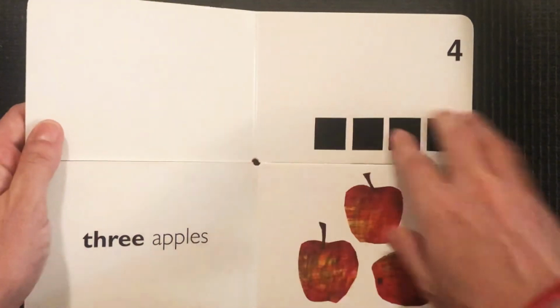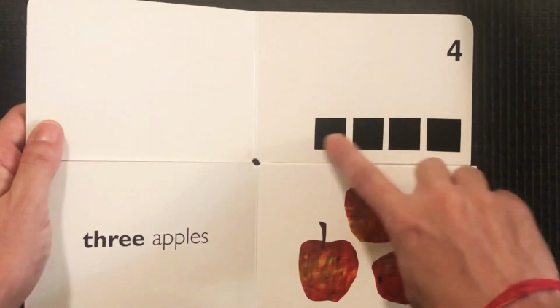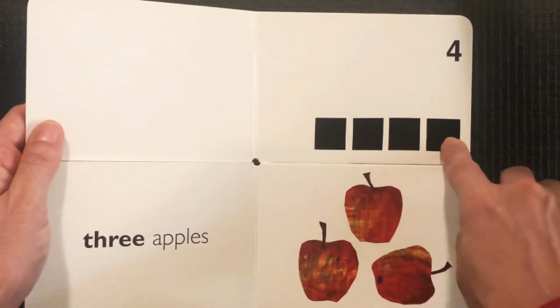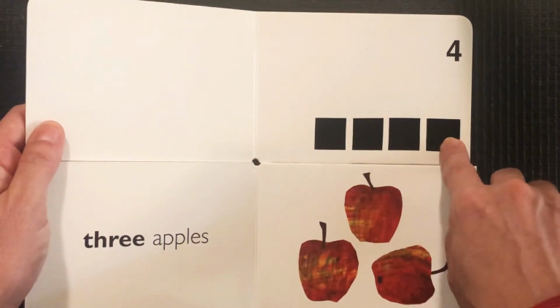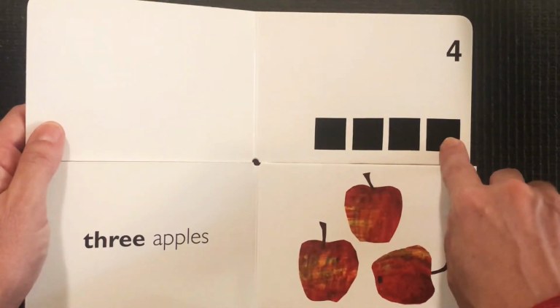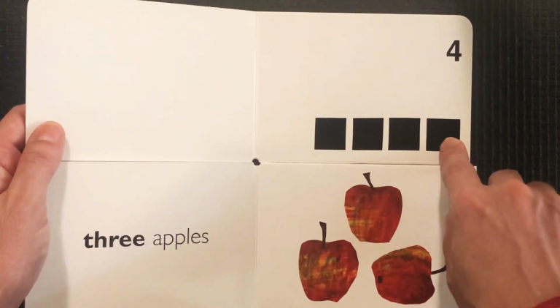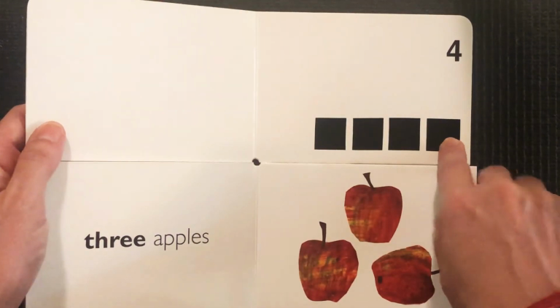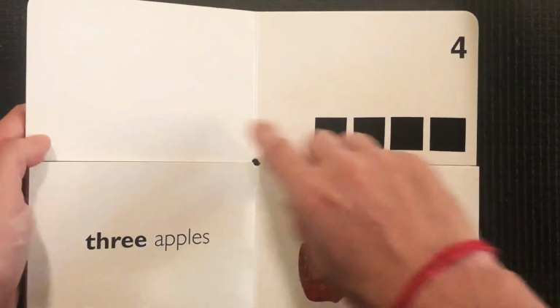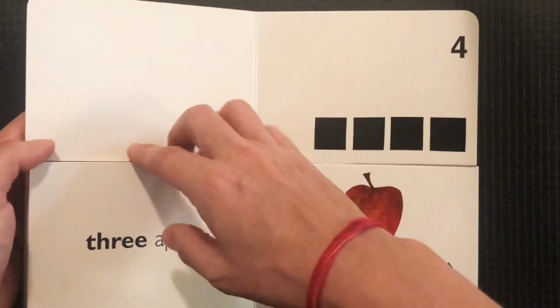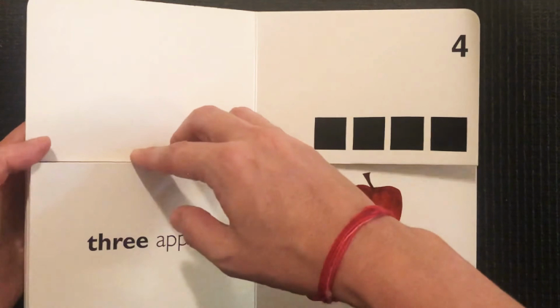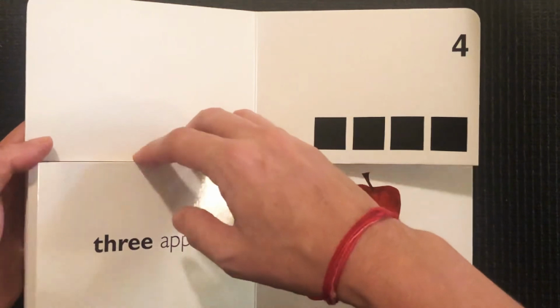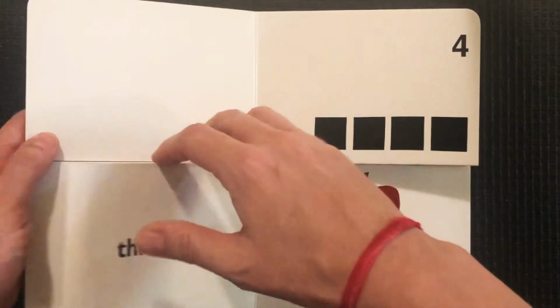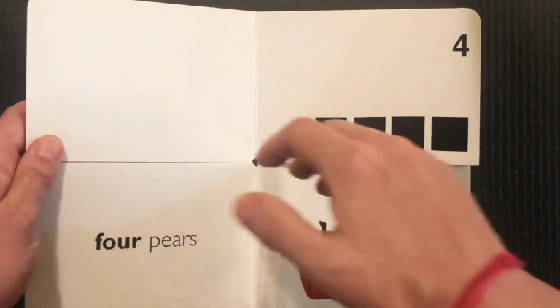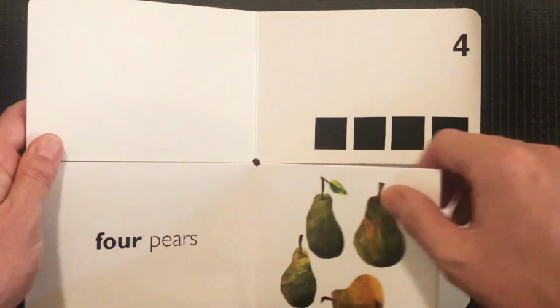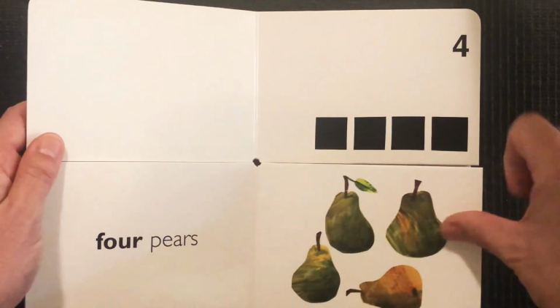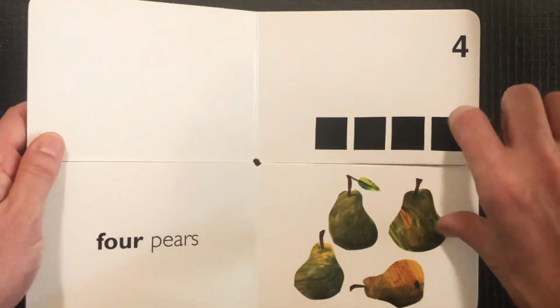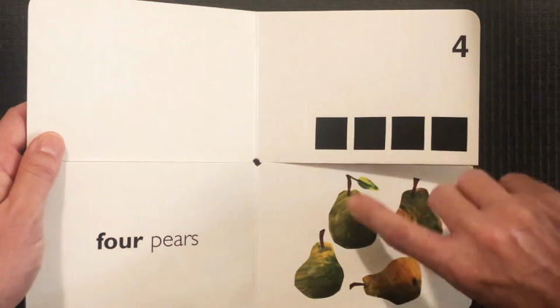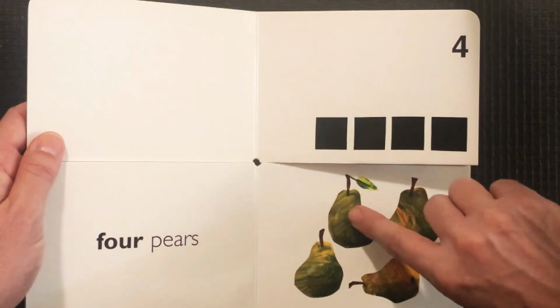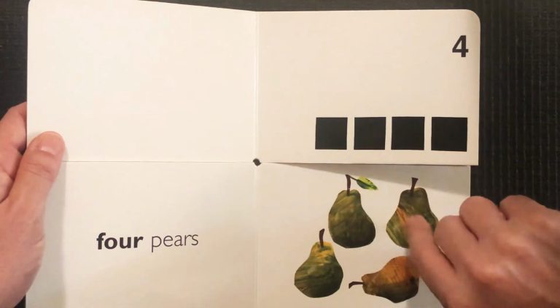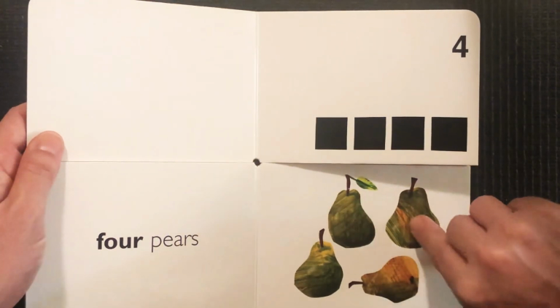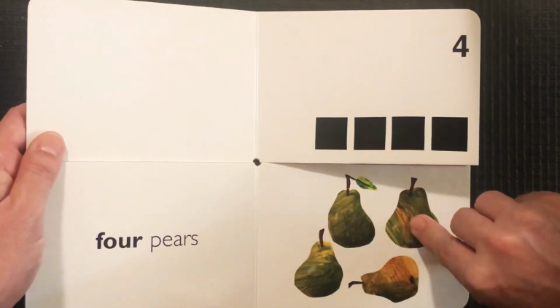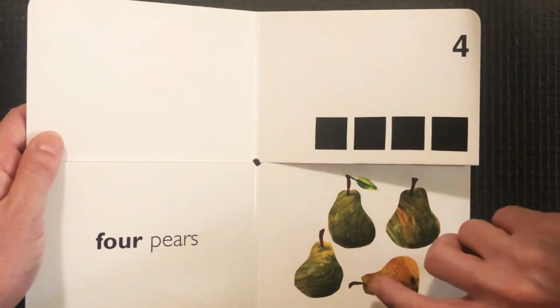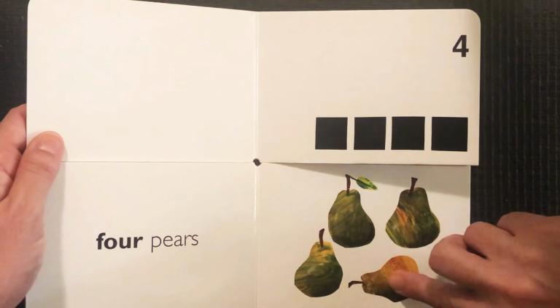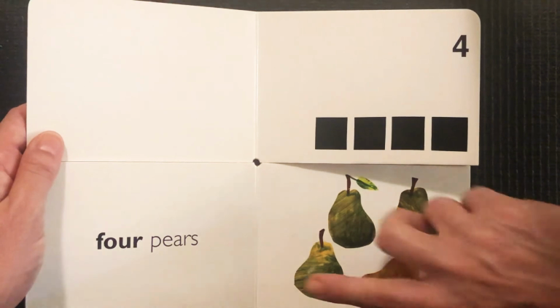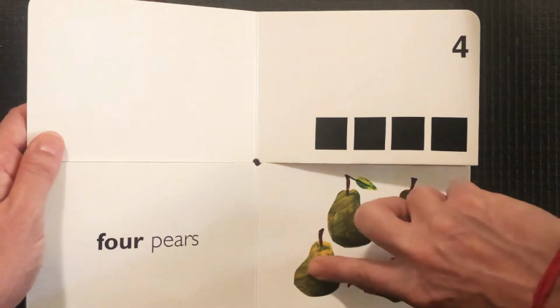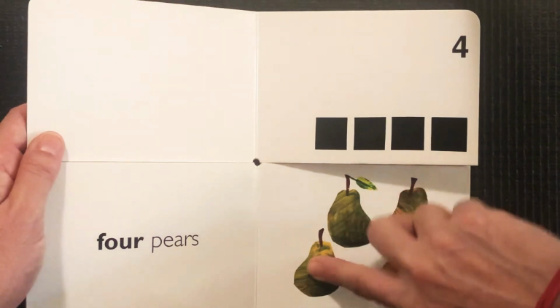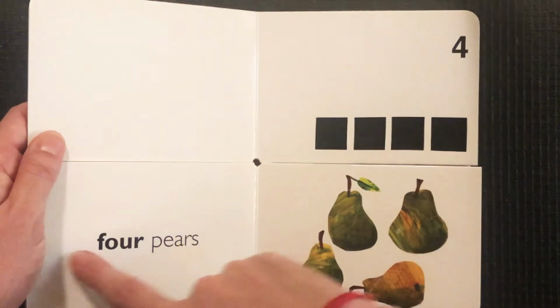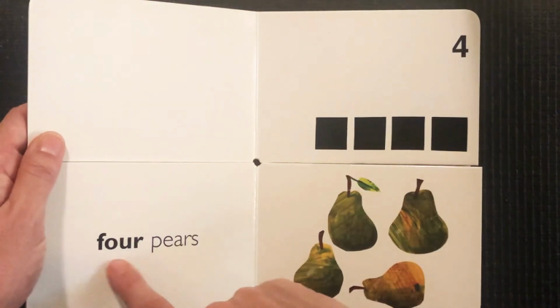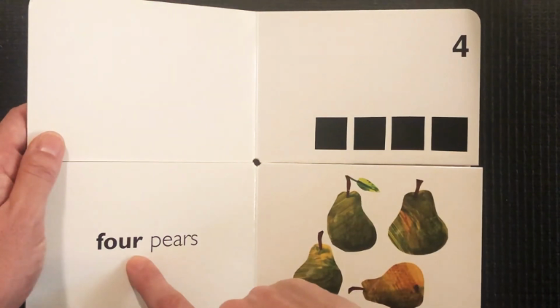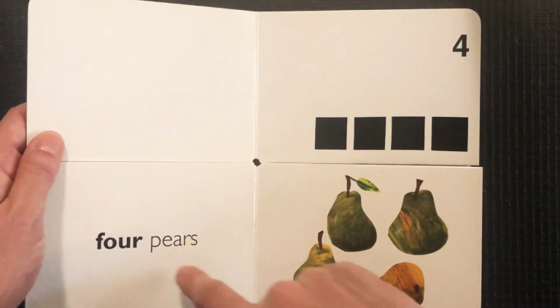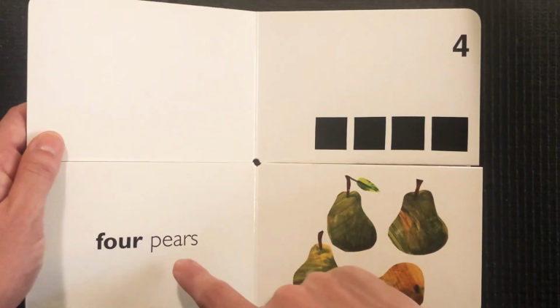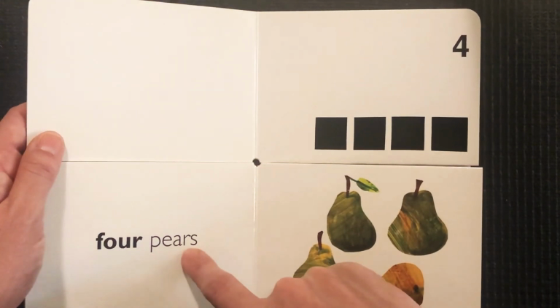Four. Do you remember what we counted four of? Let's go back and peek — one, two, three, four. Four pears.